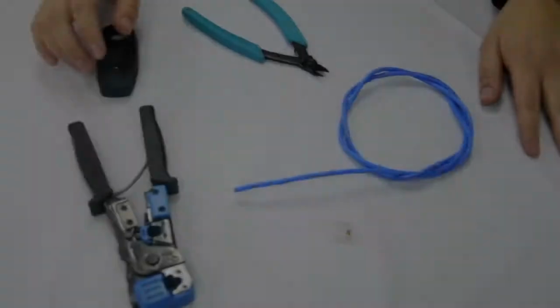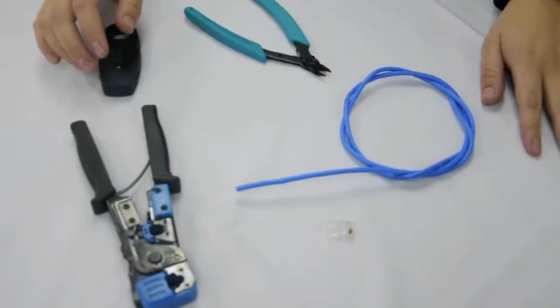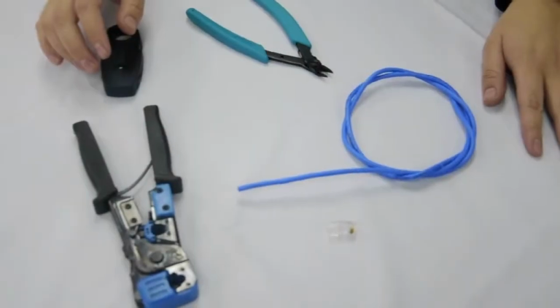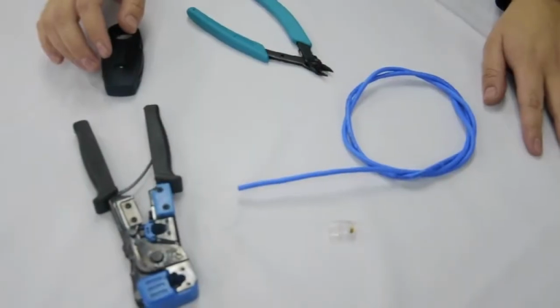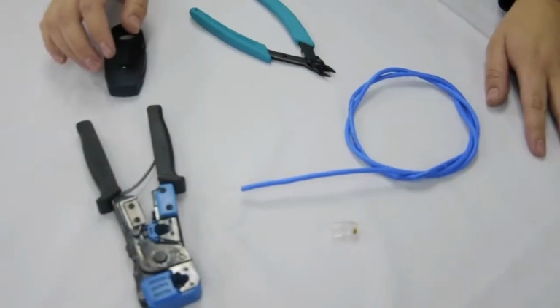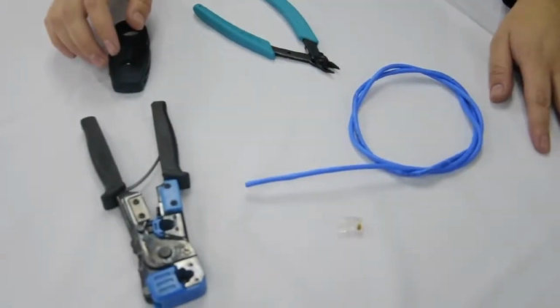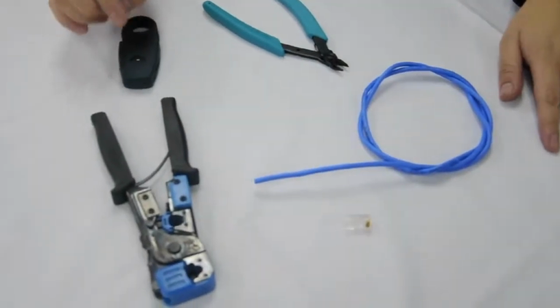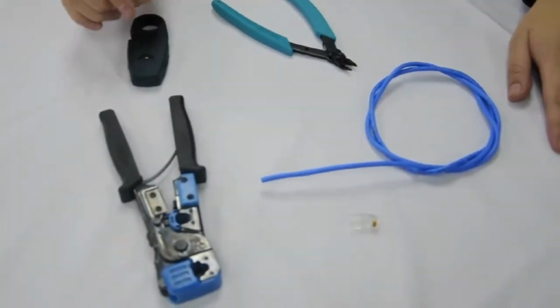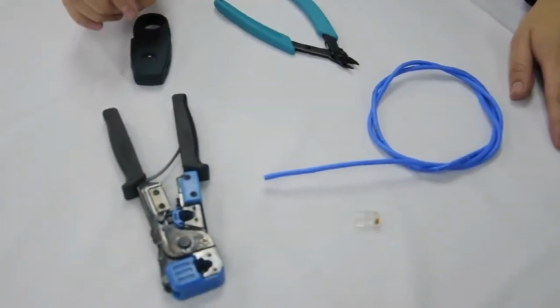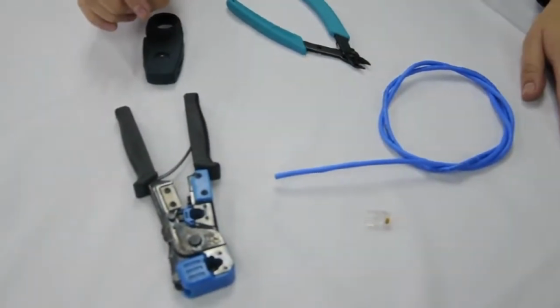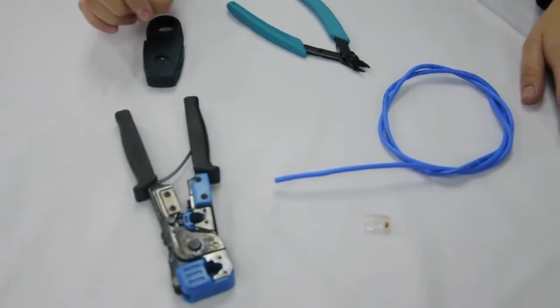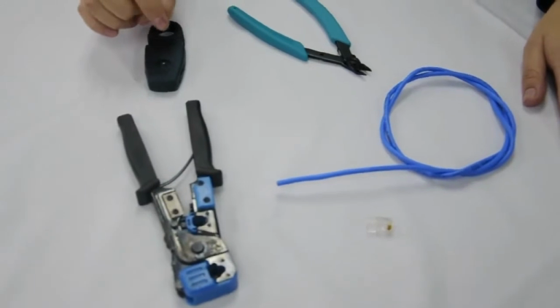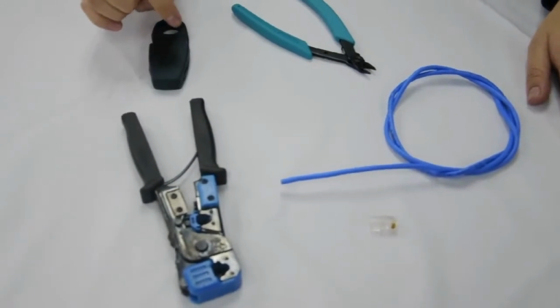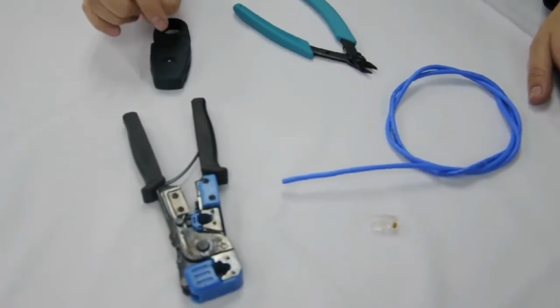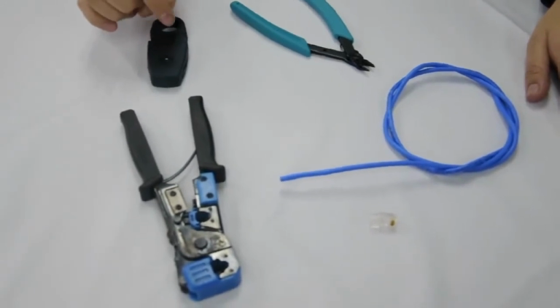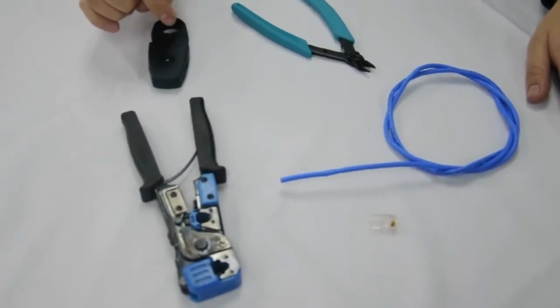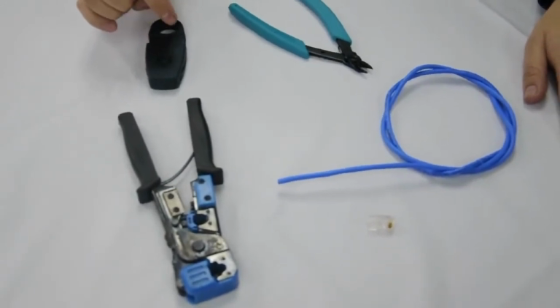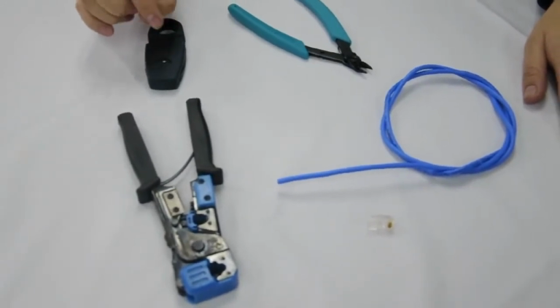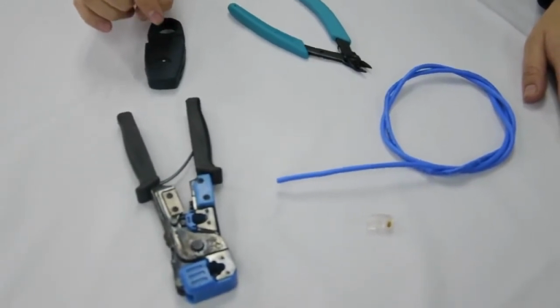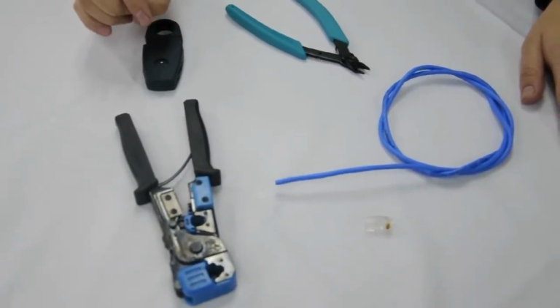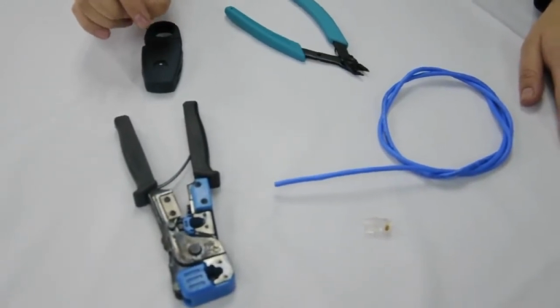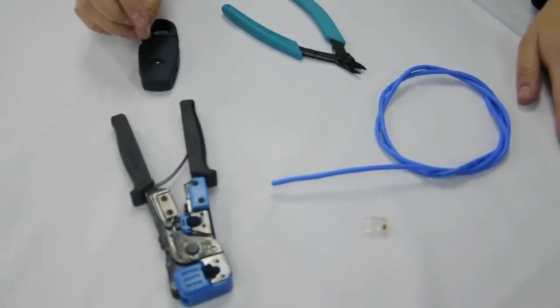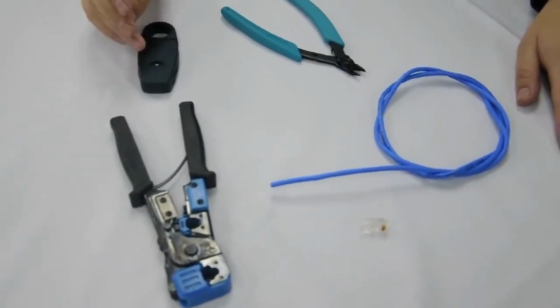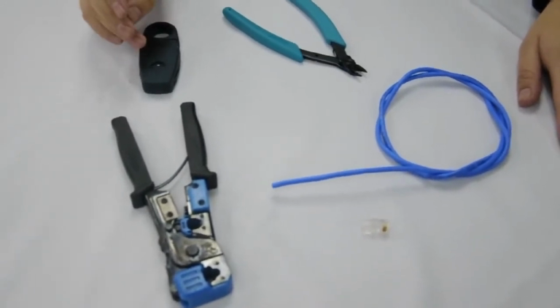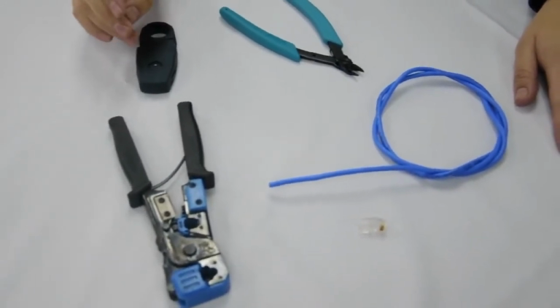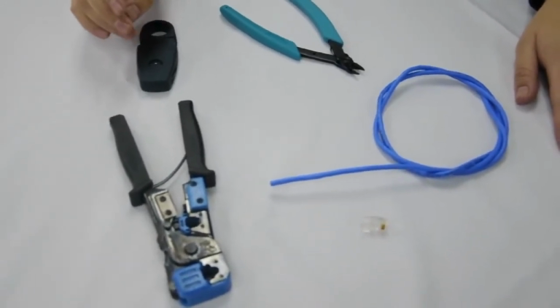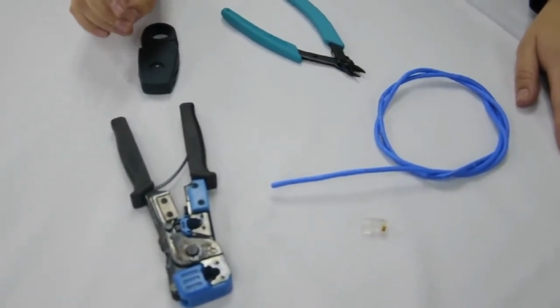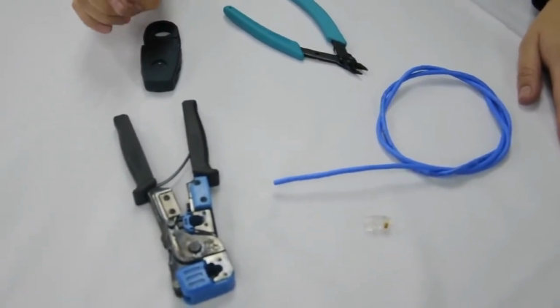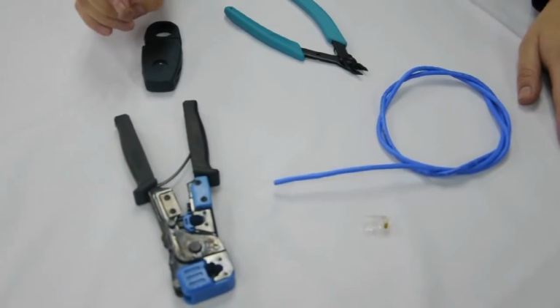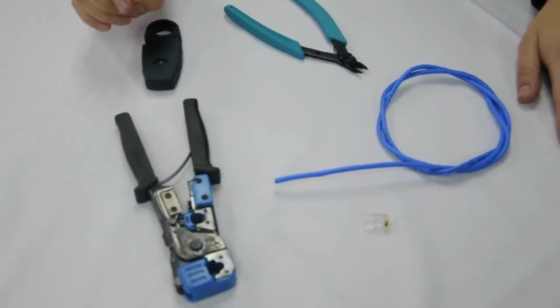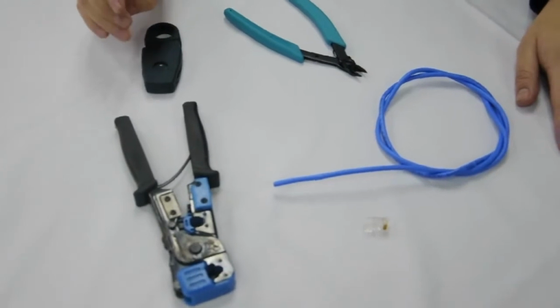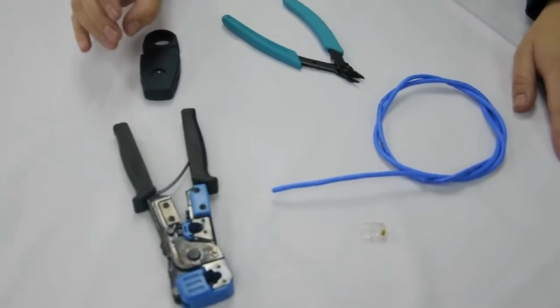In this video we will show you how to assemble a network connector using an RJ45 modular plug and UTP category 5 cable.